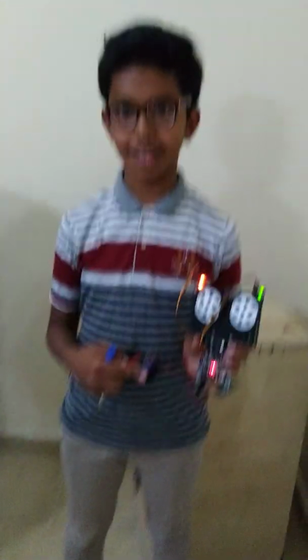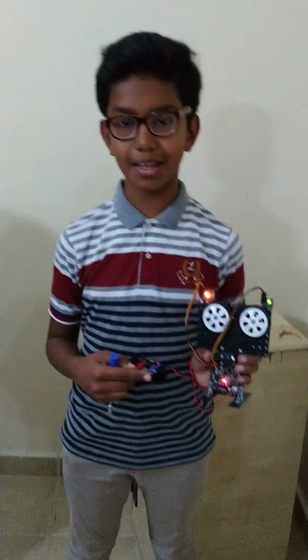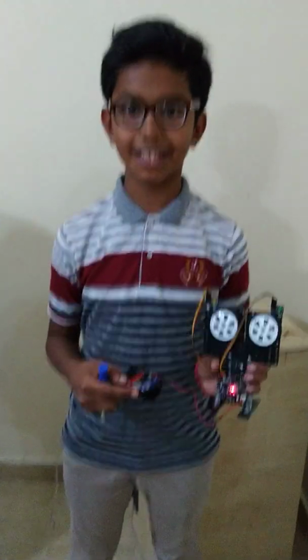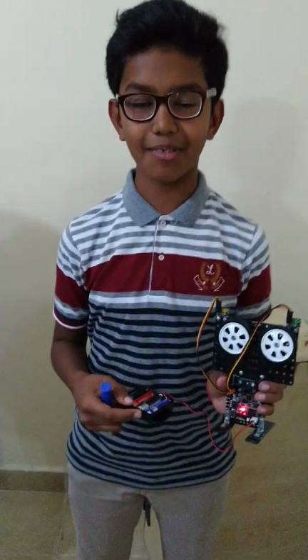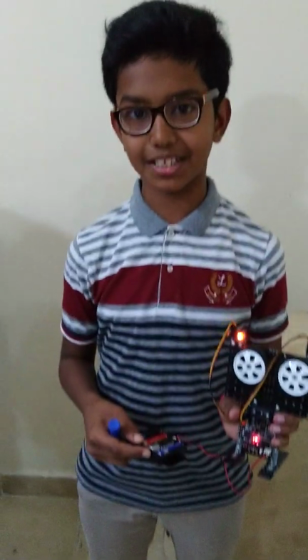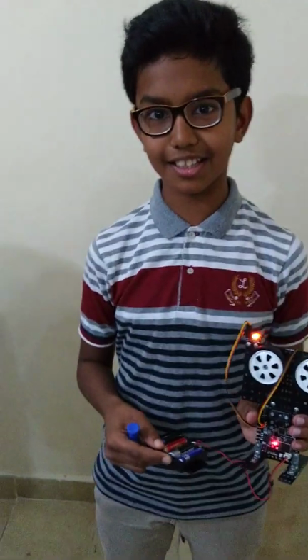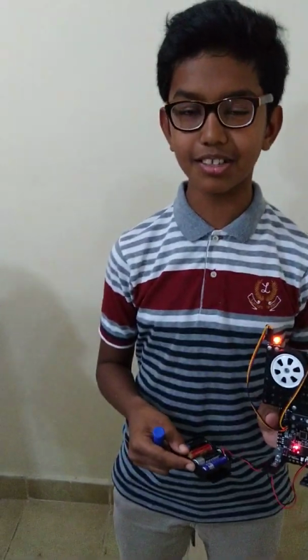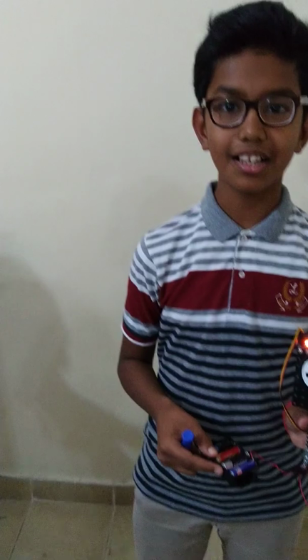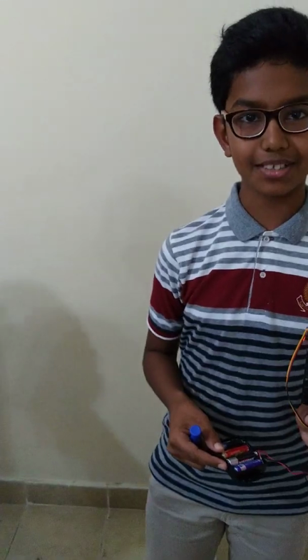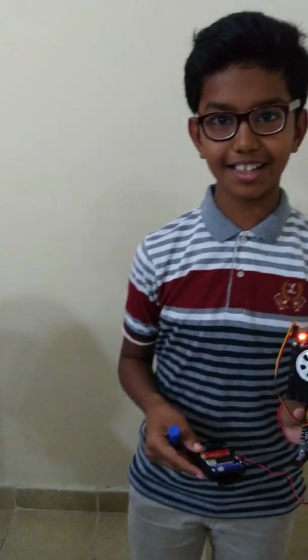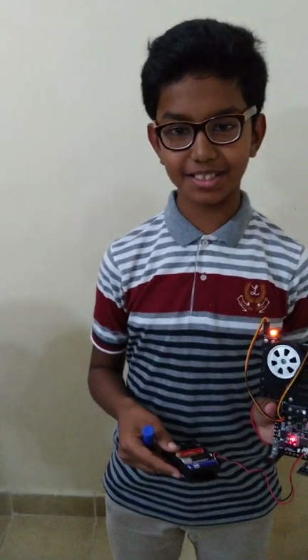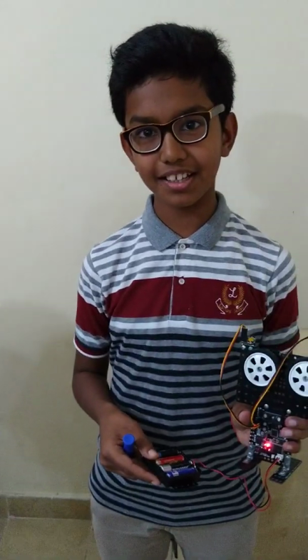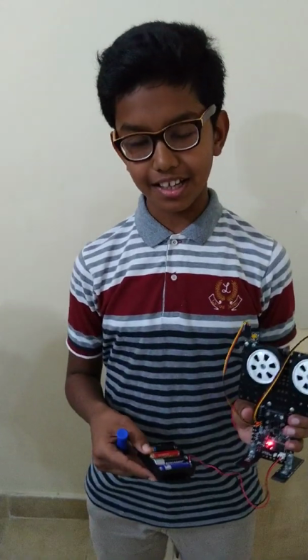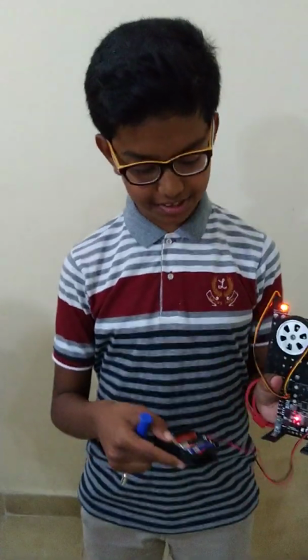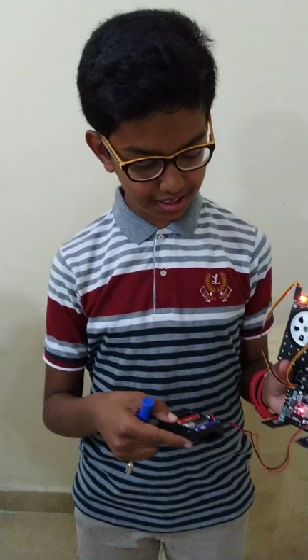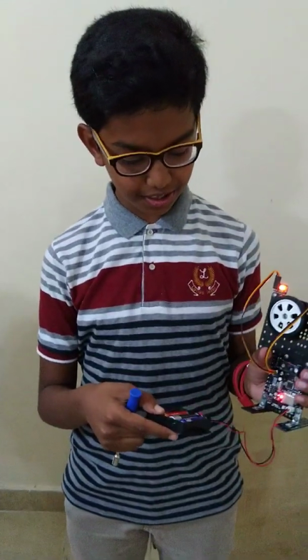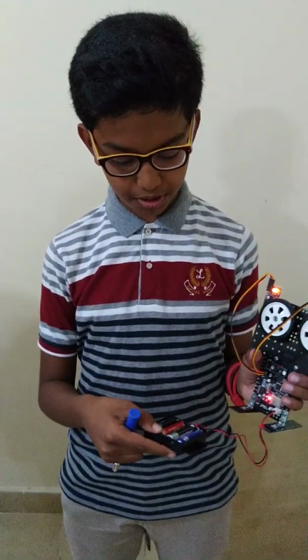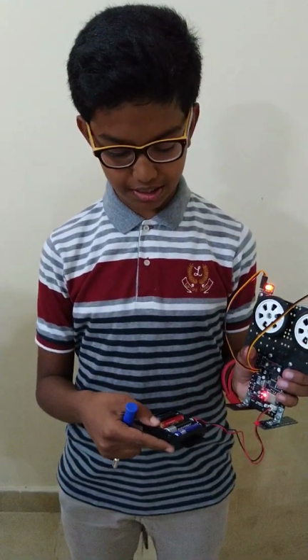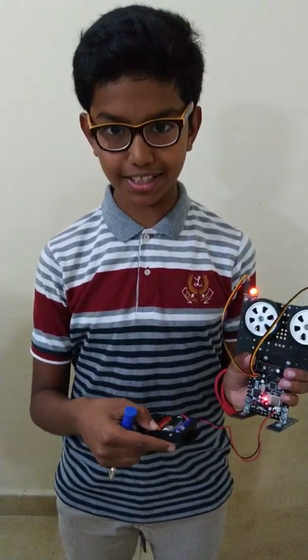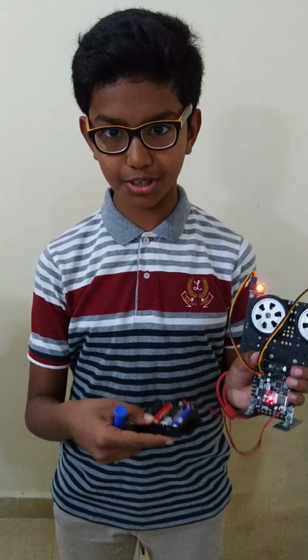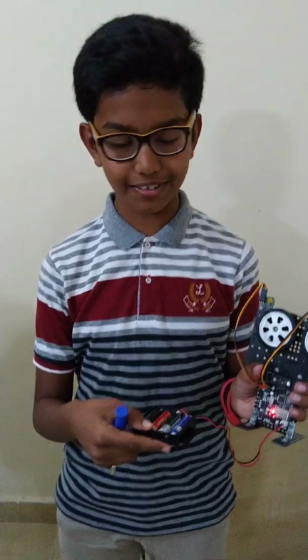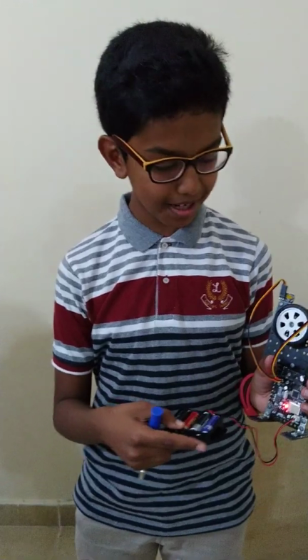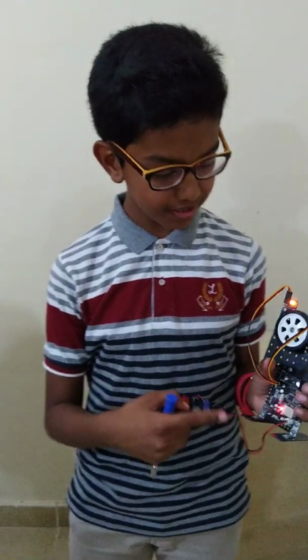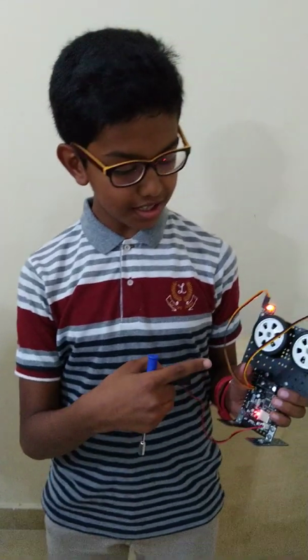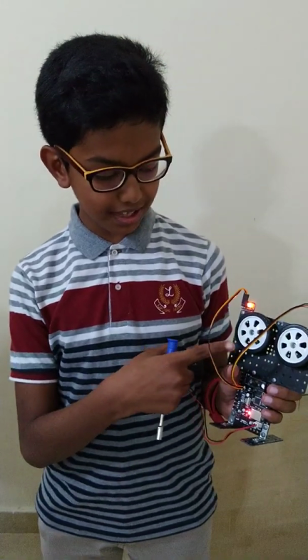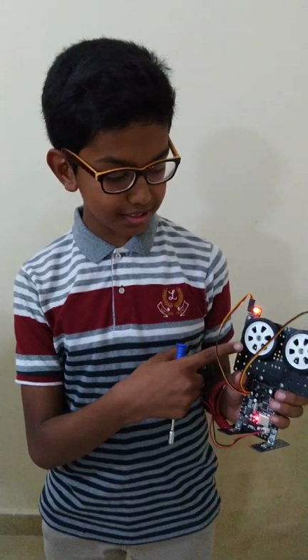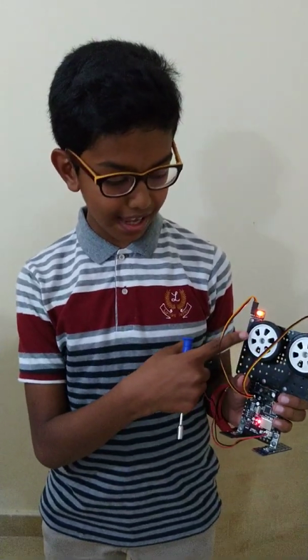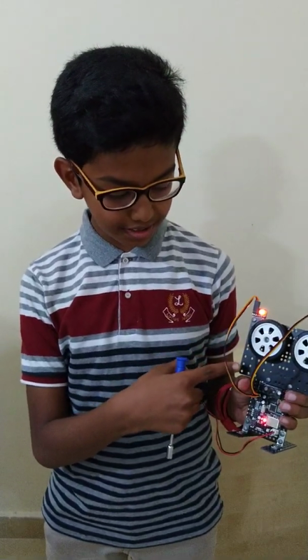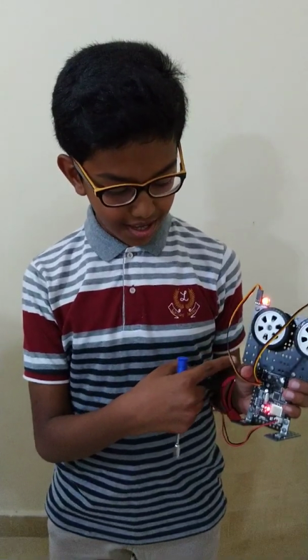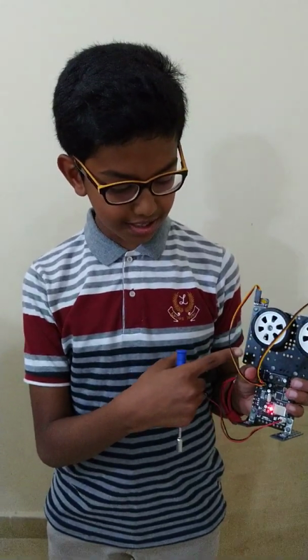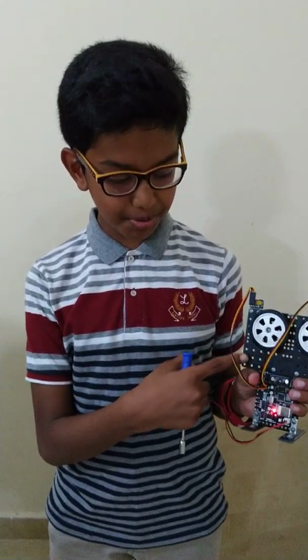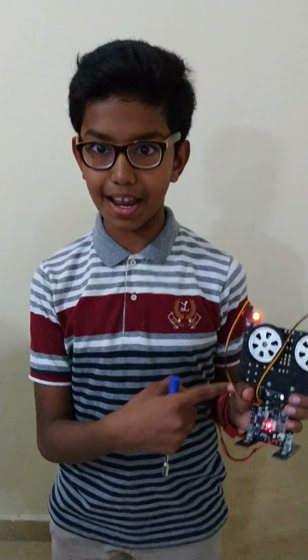My name is Manish. I am from Indian School. I am studying in class 6B. This is a robot which shows that it is made of tyres, light and CPU panel.